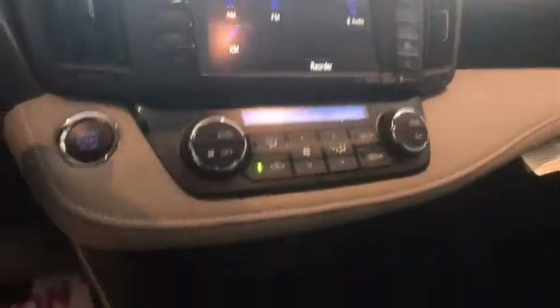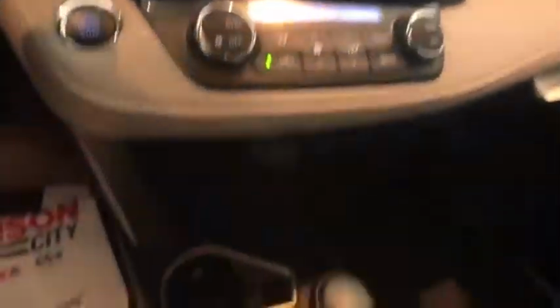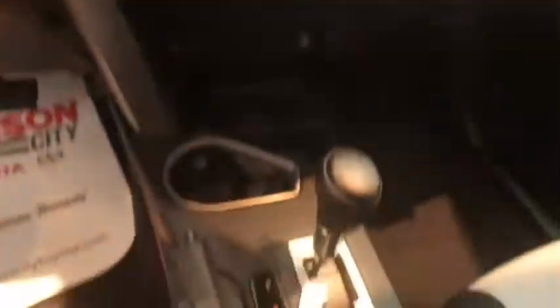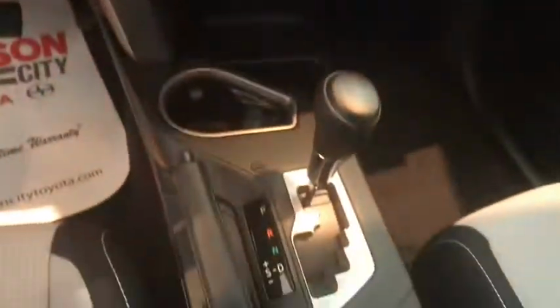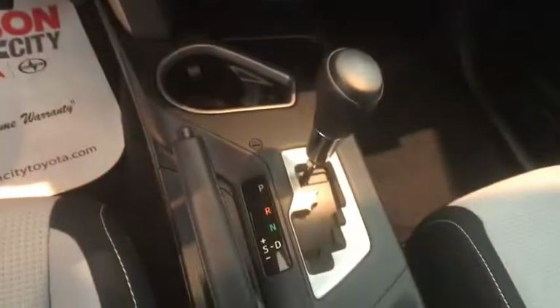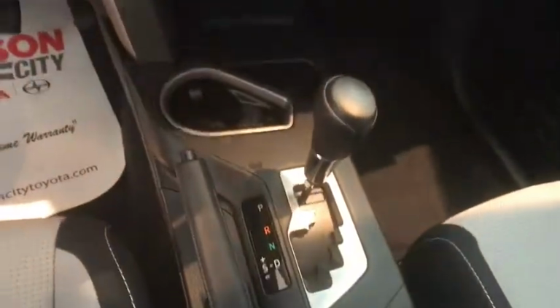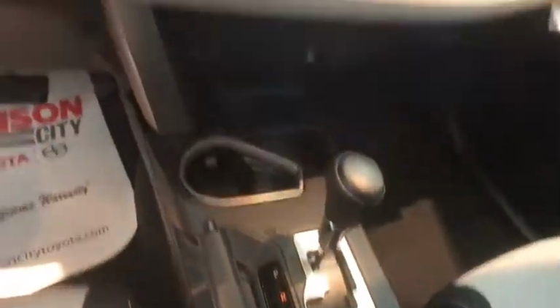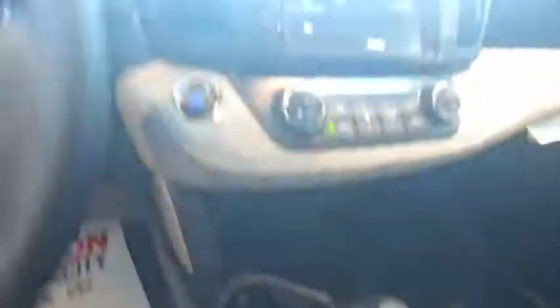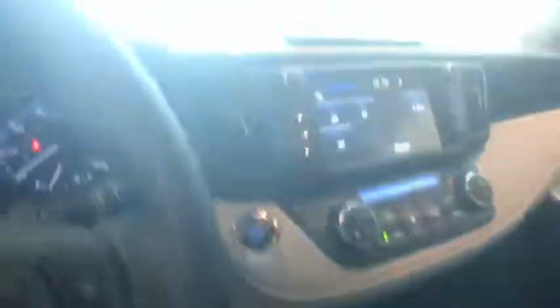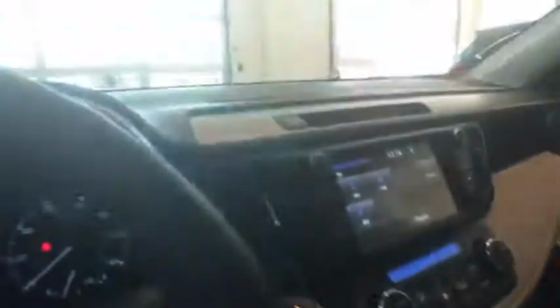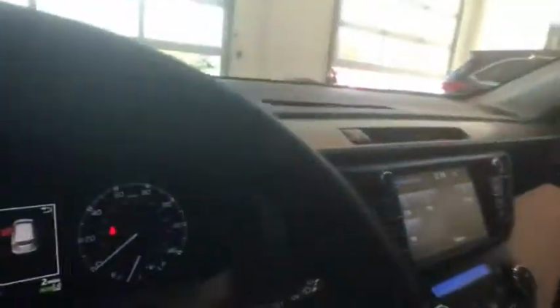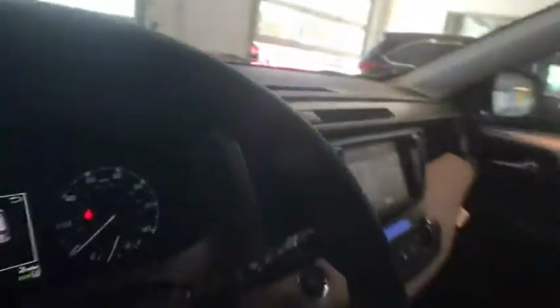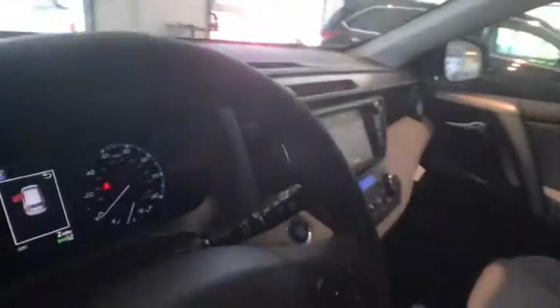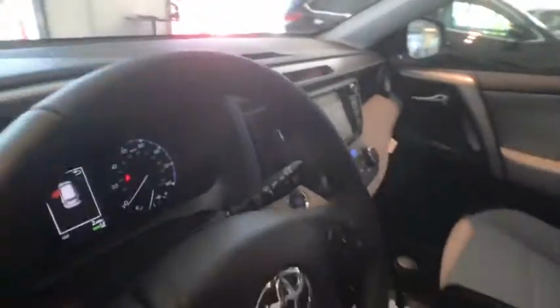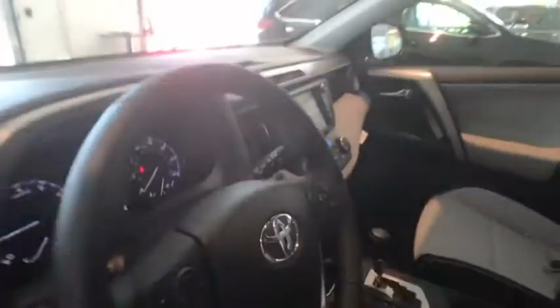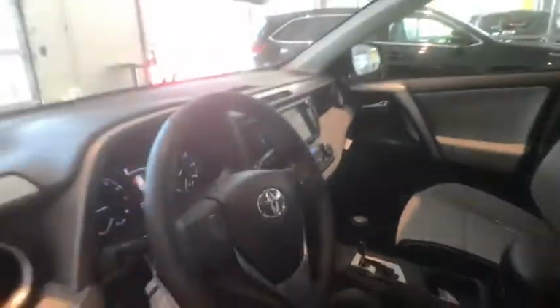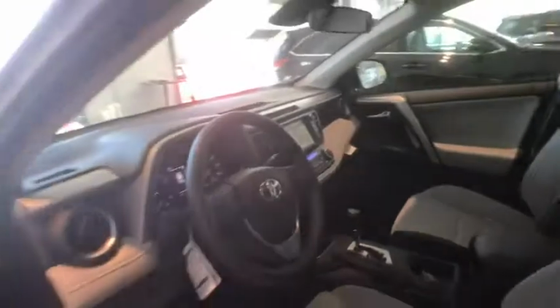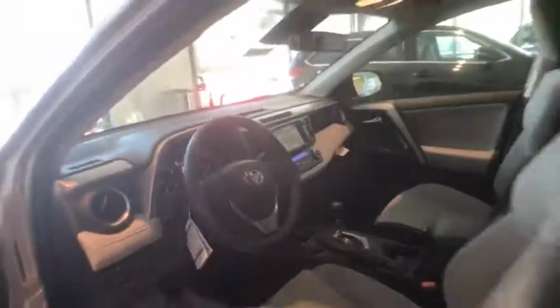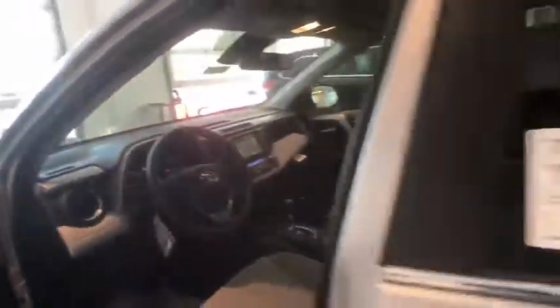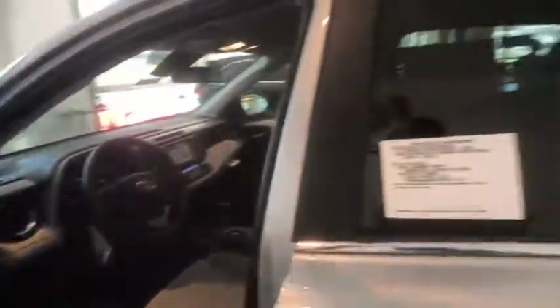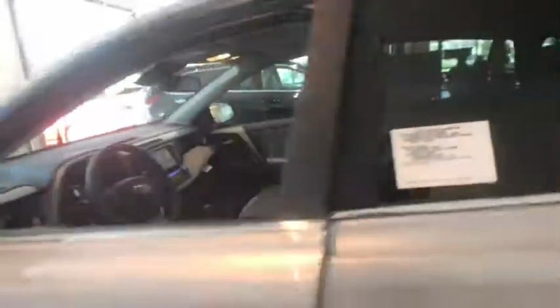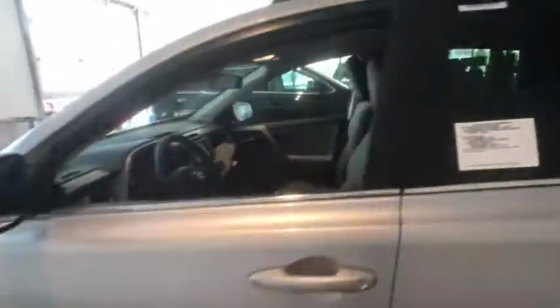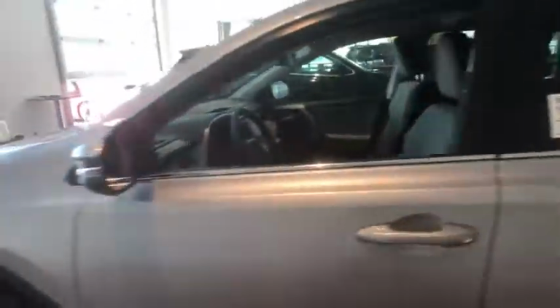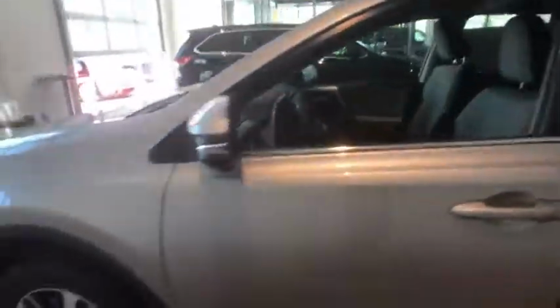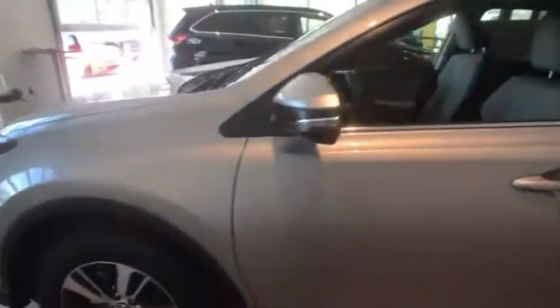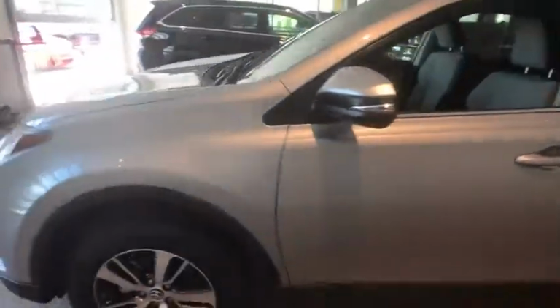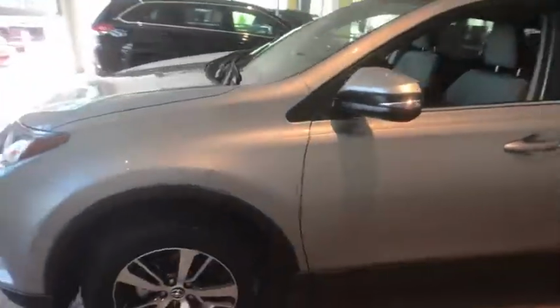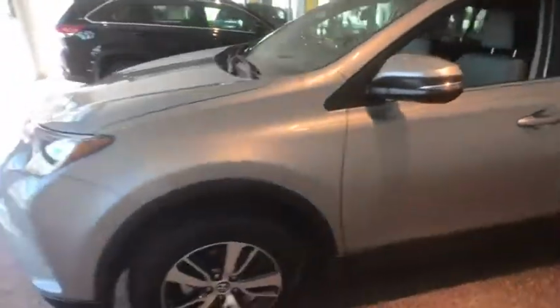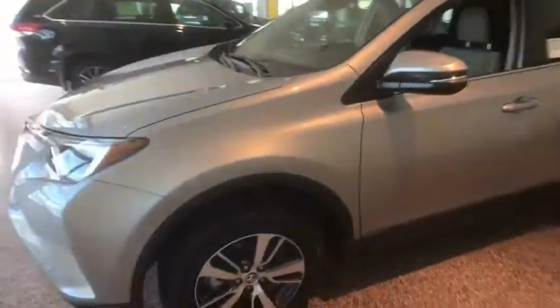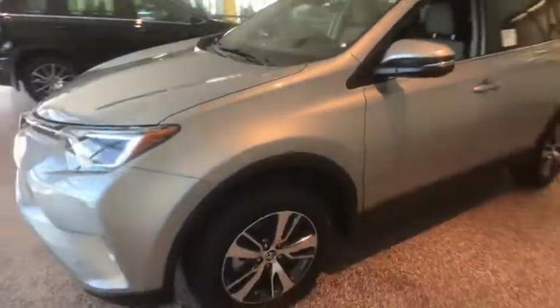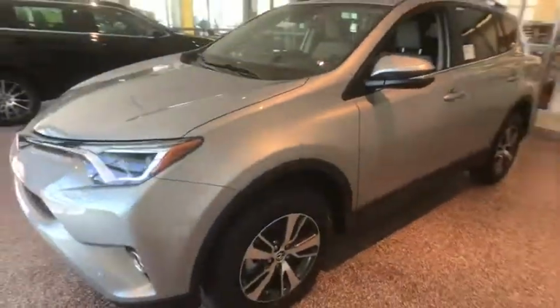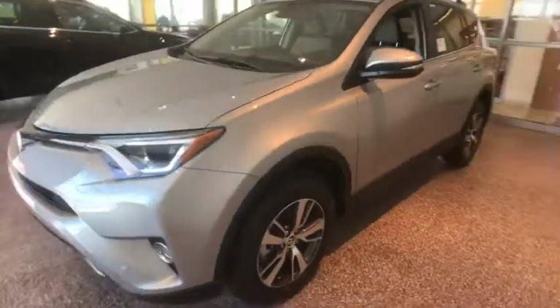rear window defroster, power windows, remote keyless entry, panic alarm, brake assist, power moonroof, overhead console, tachometer, front reading lamps.